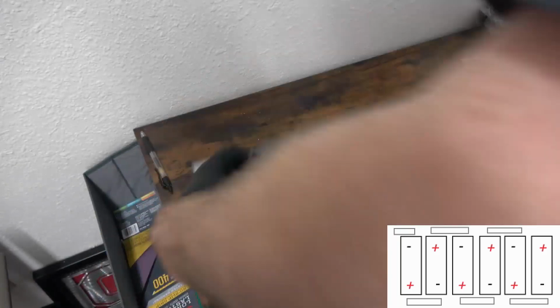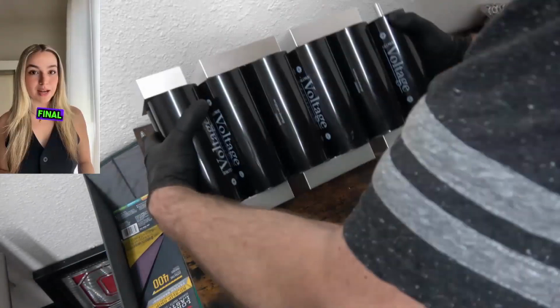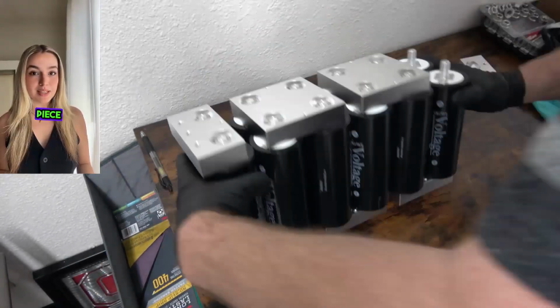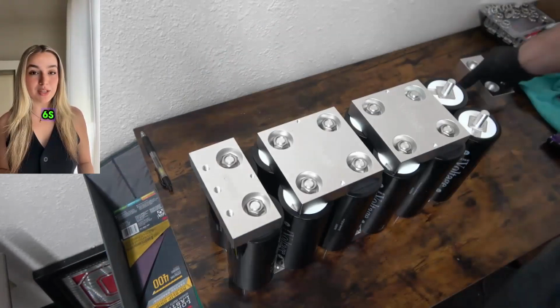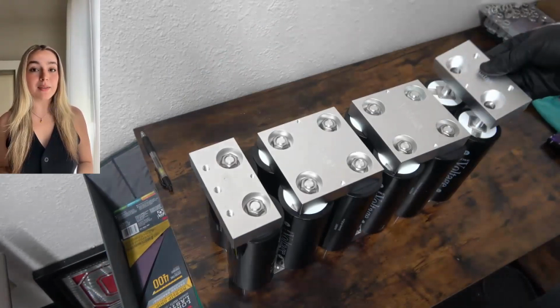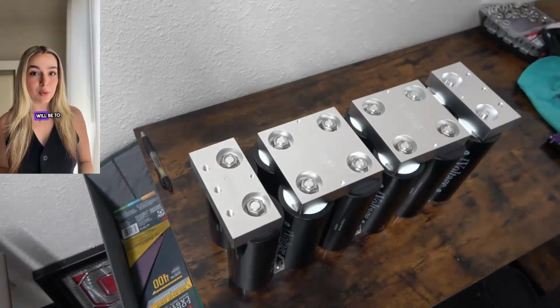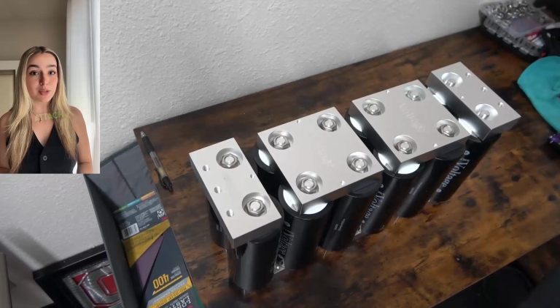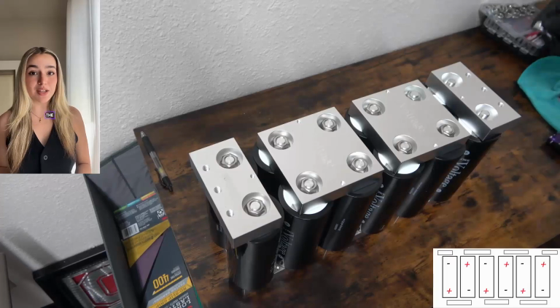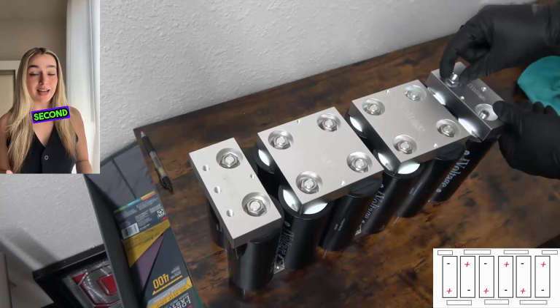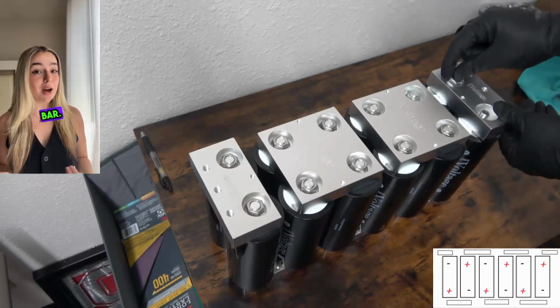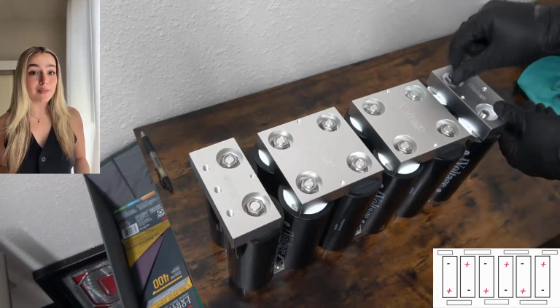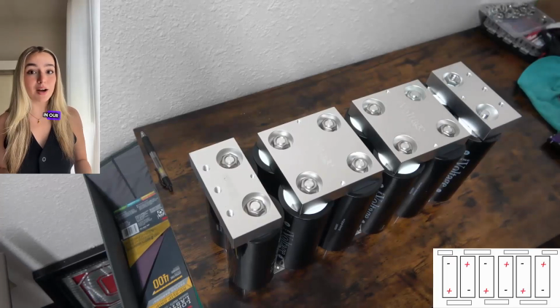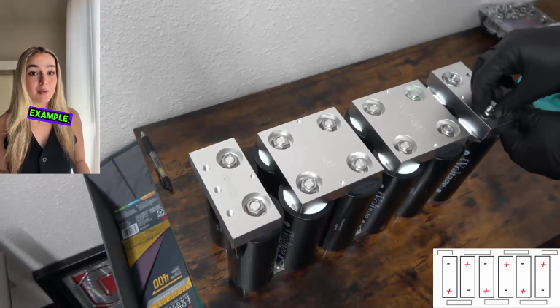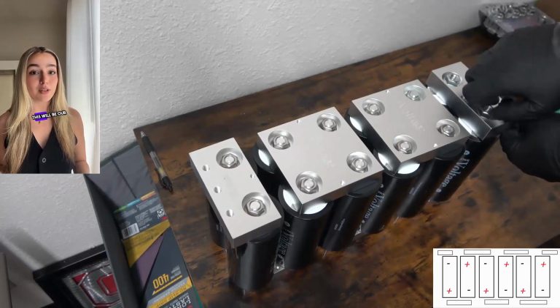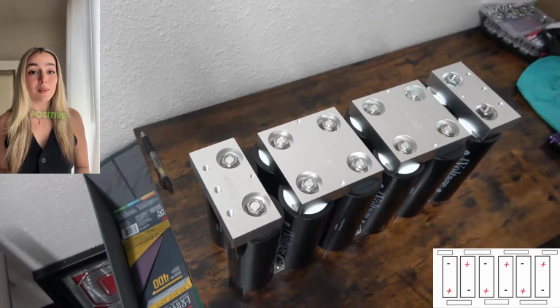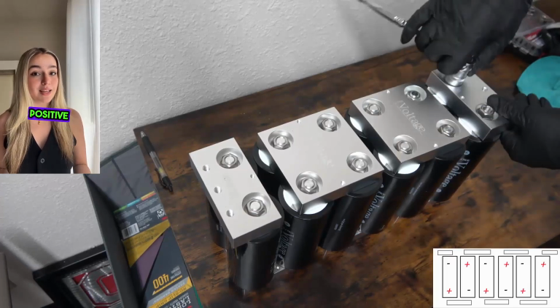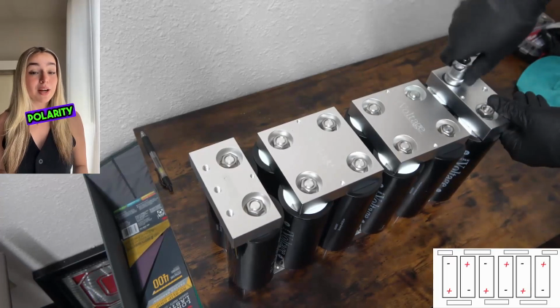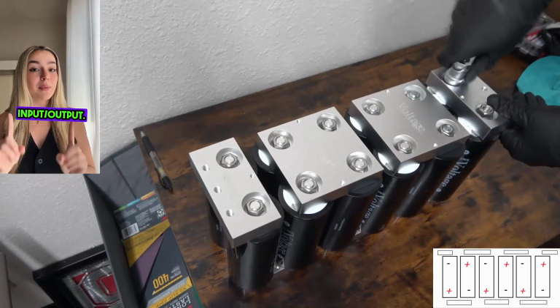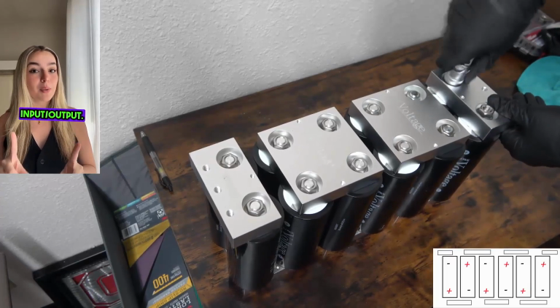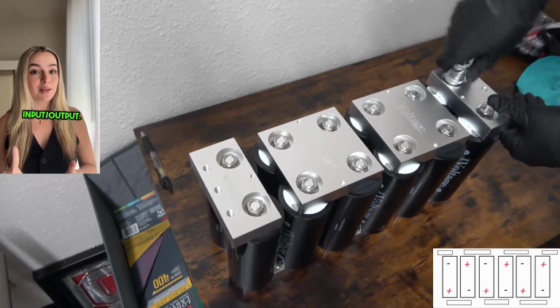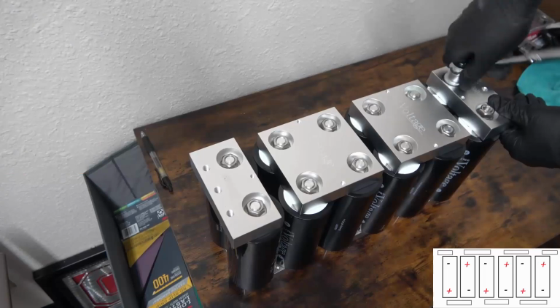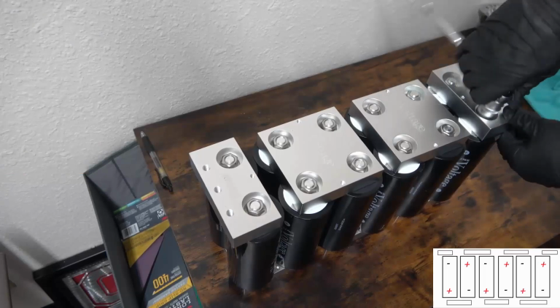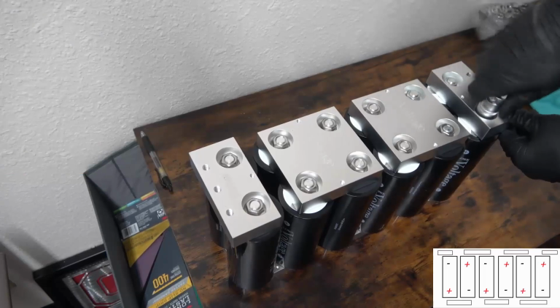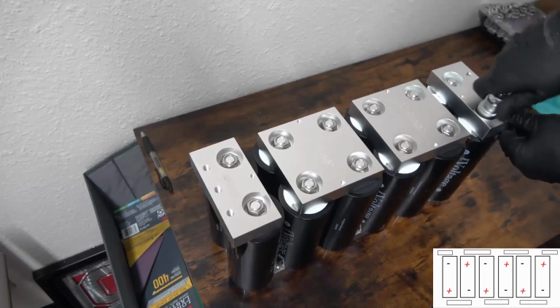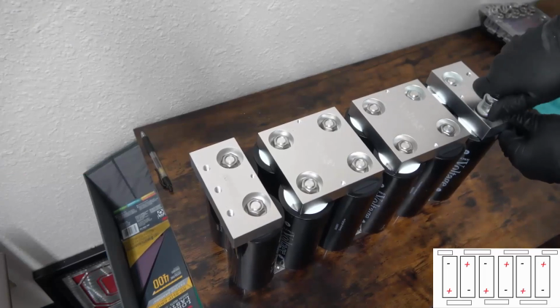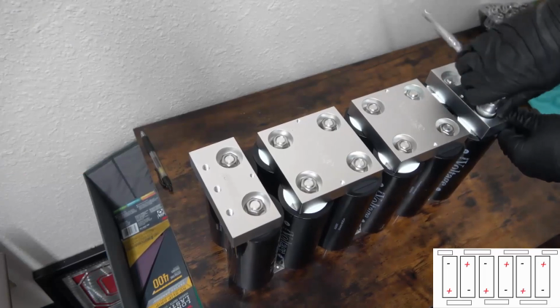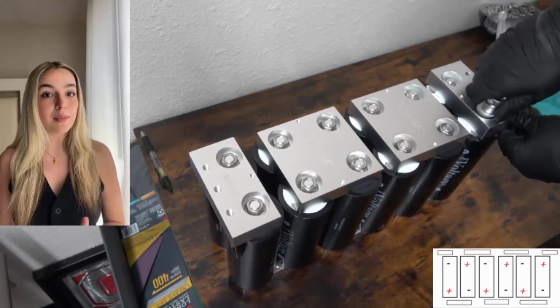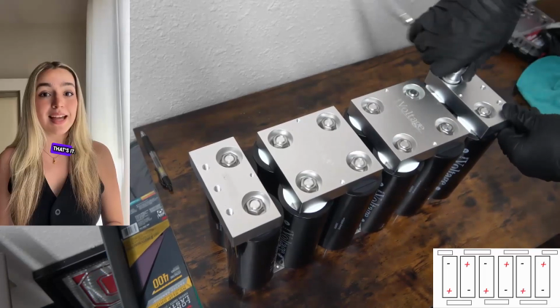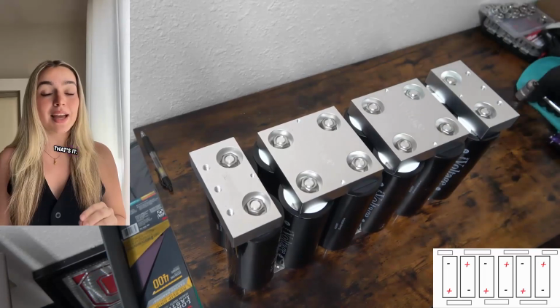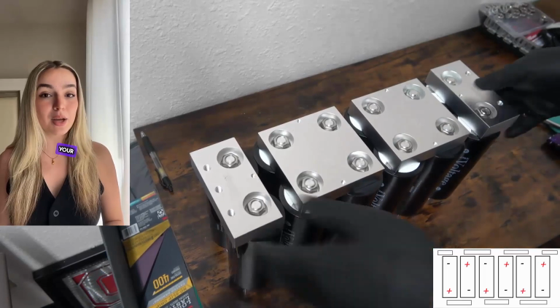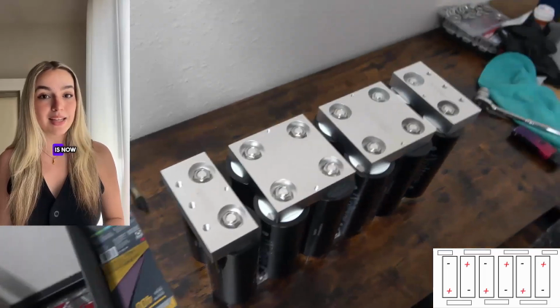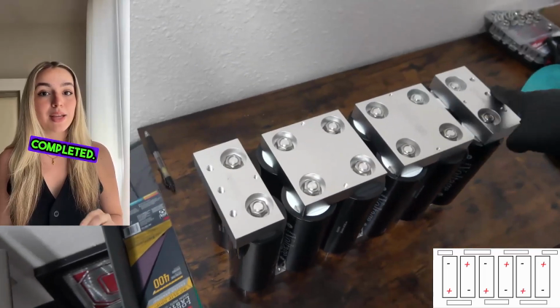The final piece of your 6S bank will be to attach the second end bar. In our example, this will be our positive polarity input/output. That's it — your bank is now completed.